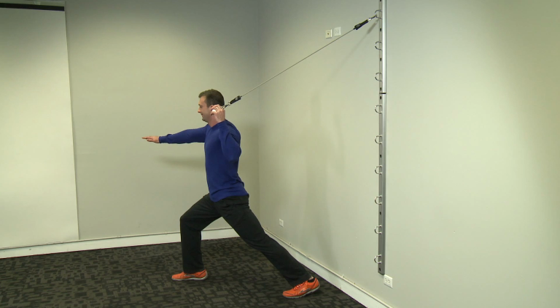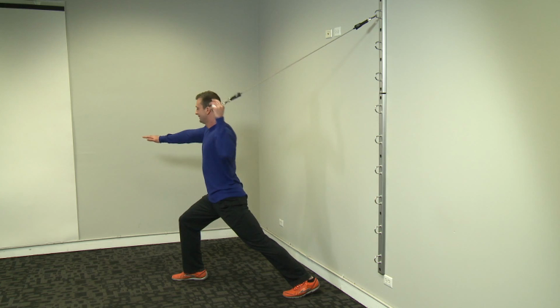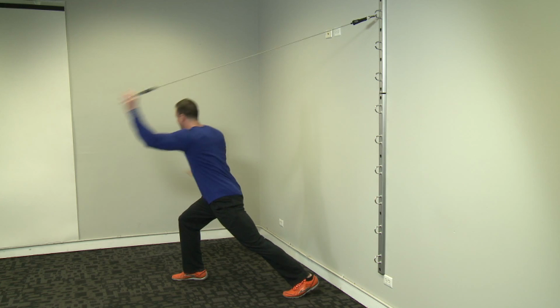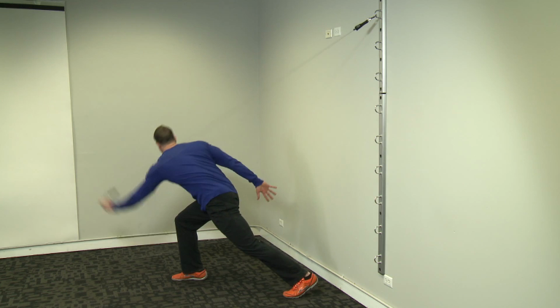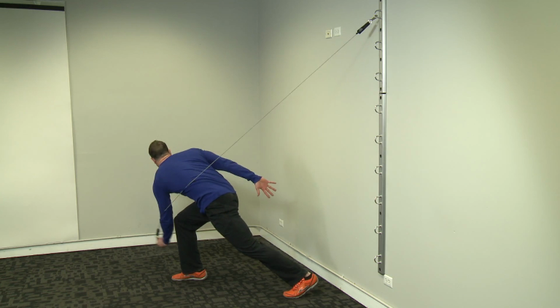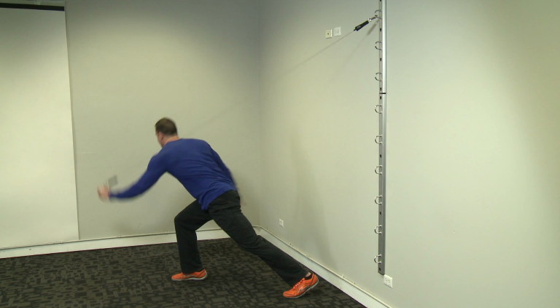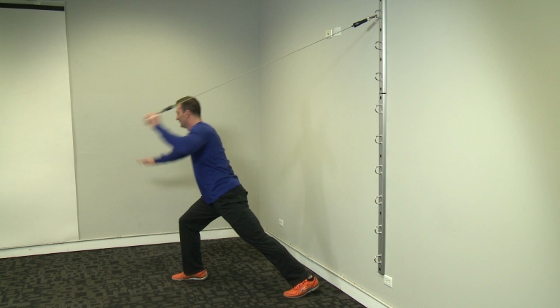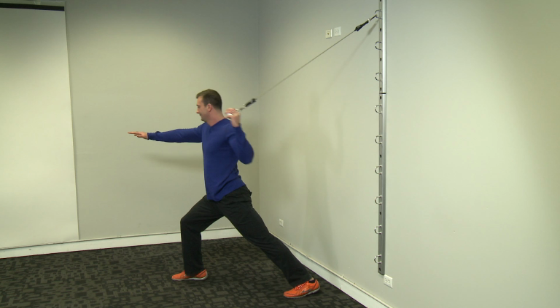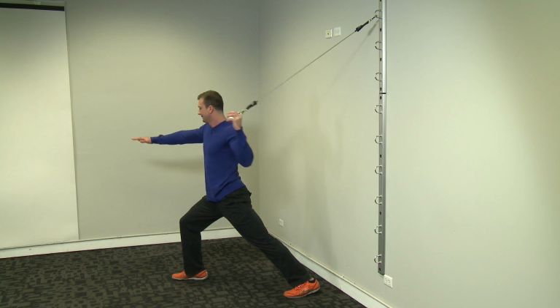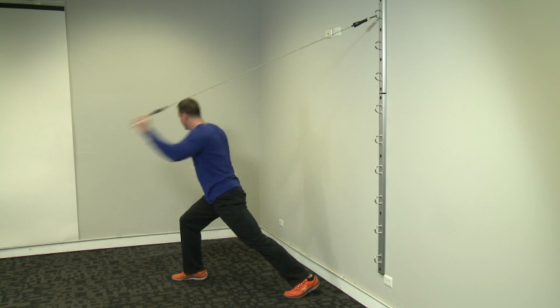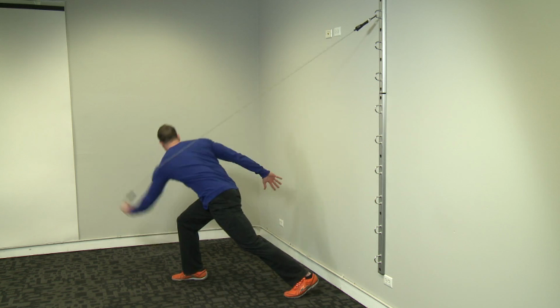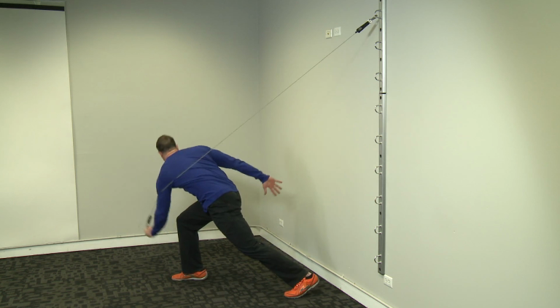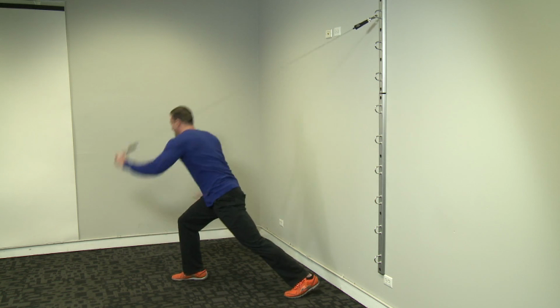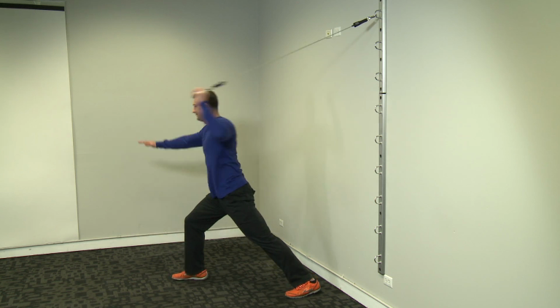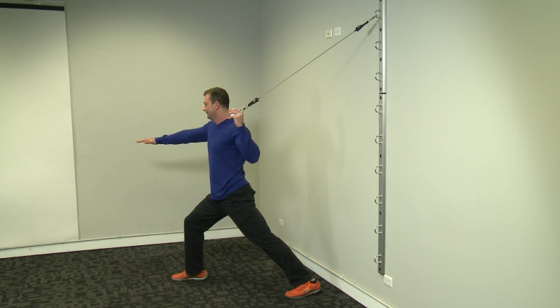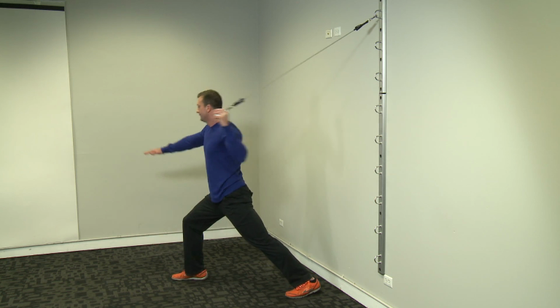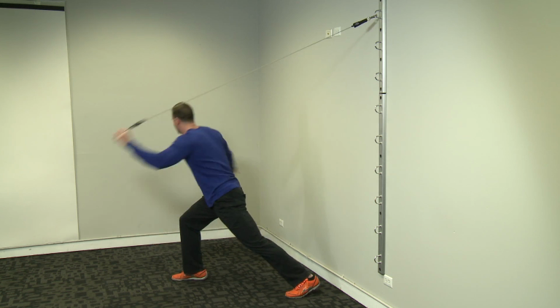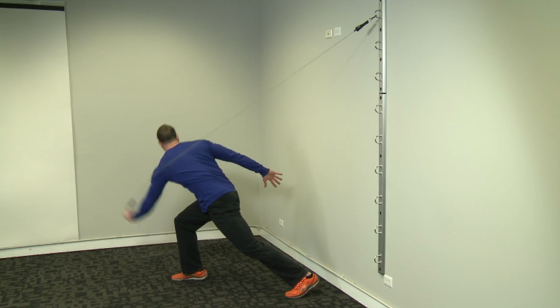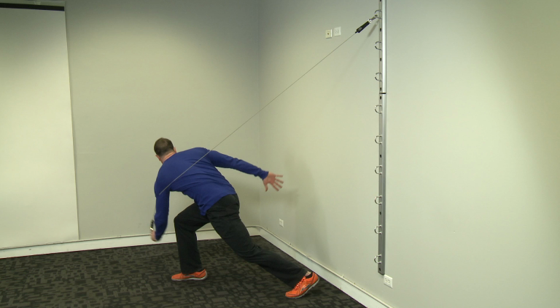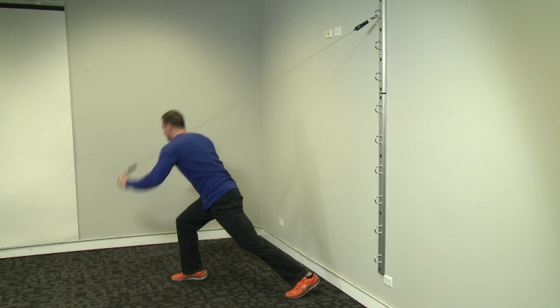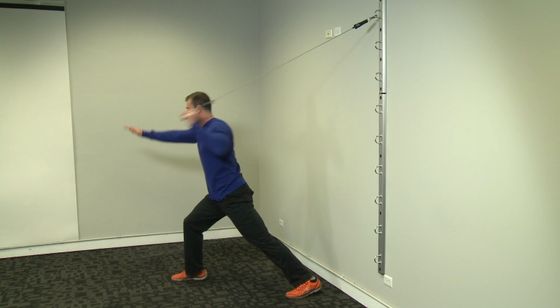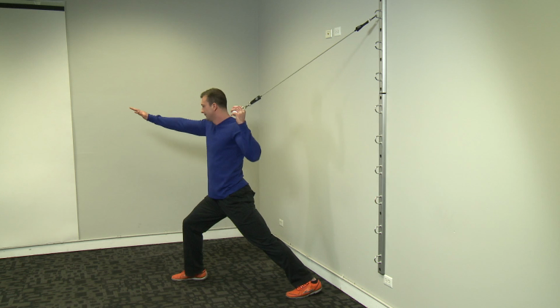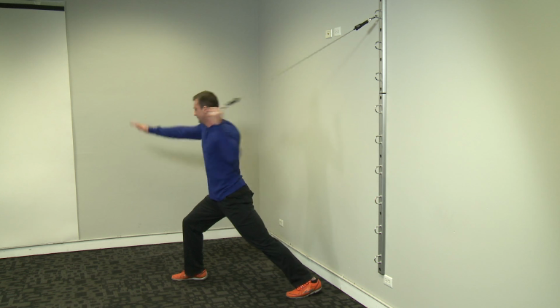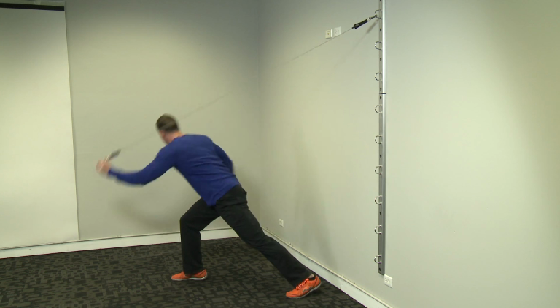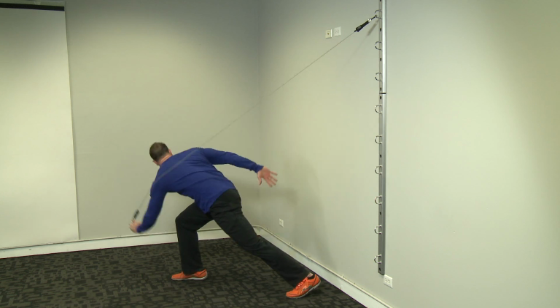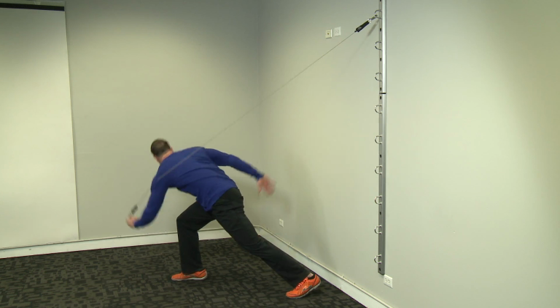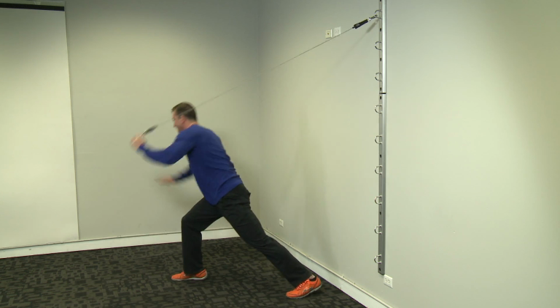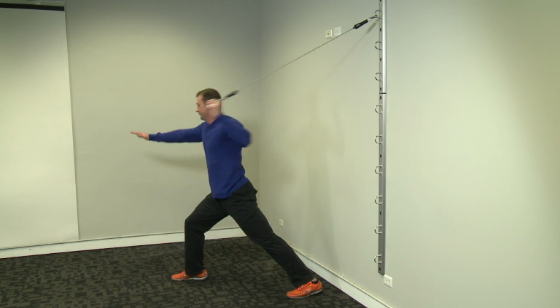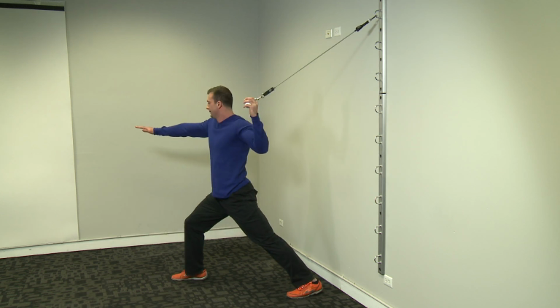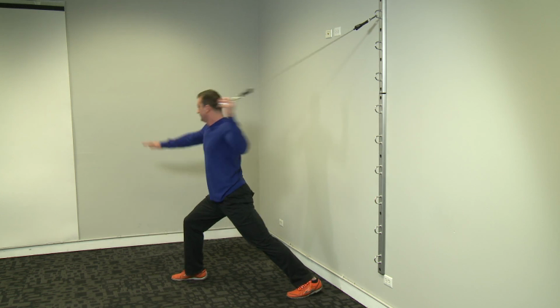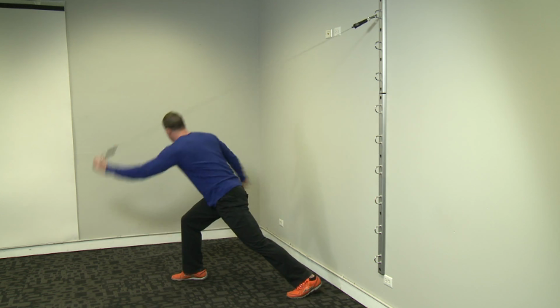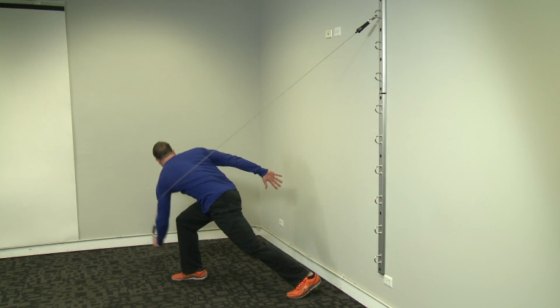Start with the hand at shoulder height and opposite leg forward. Slowly move through the throwing position crossing the body. Use hips acceleration and control.